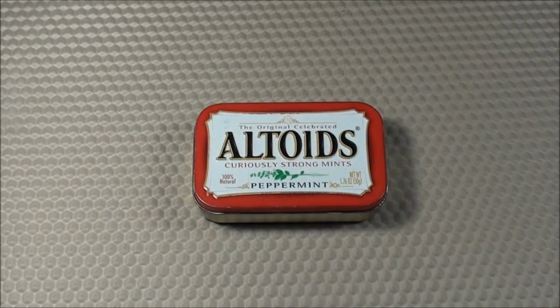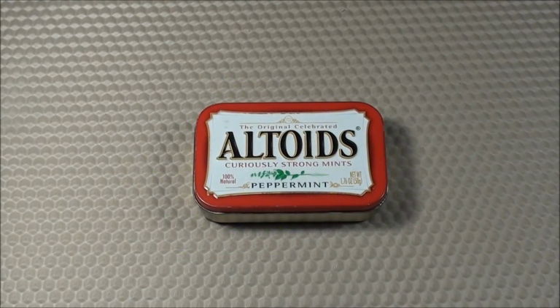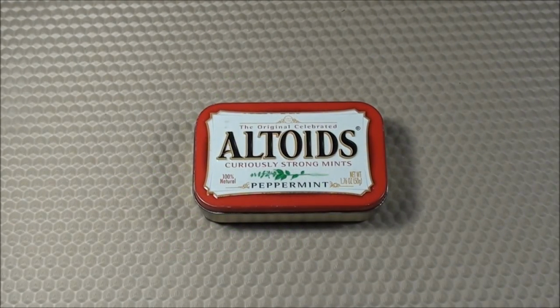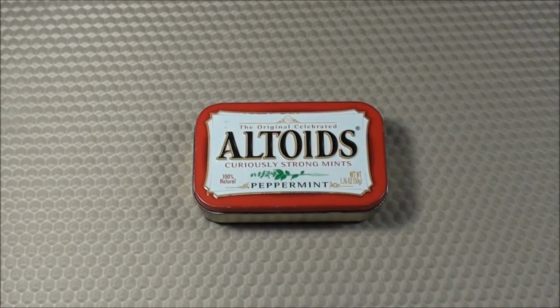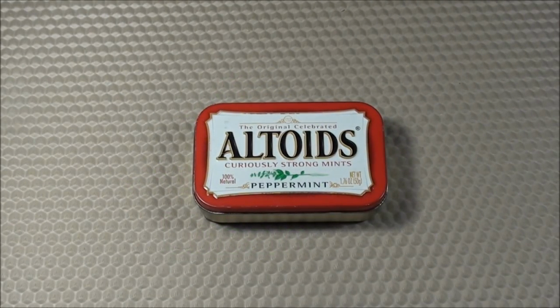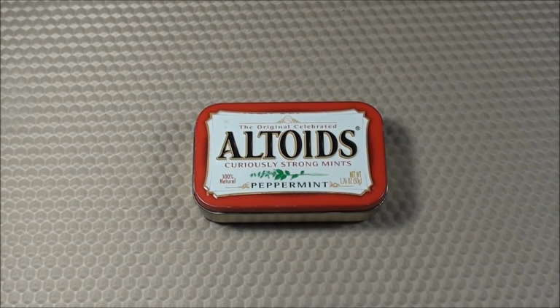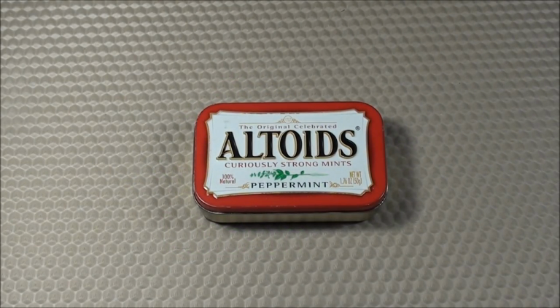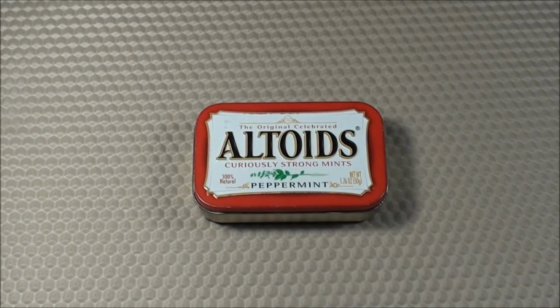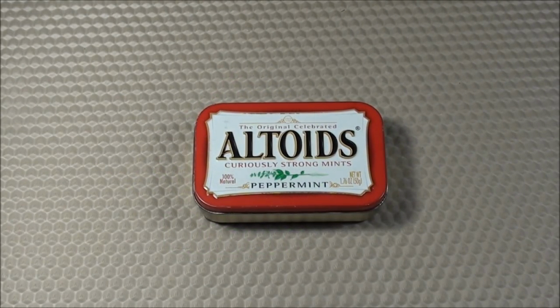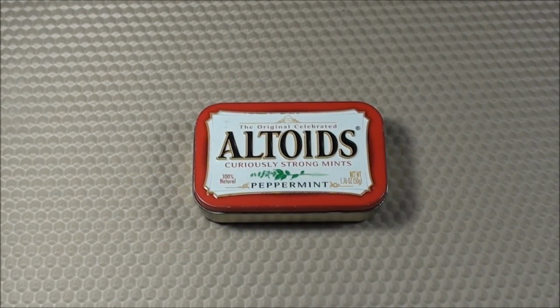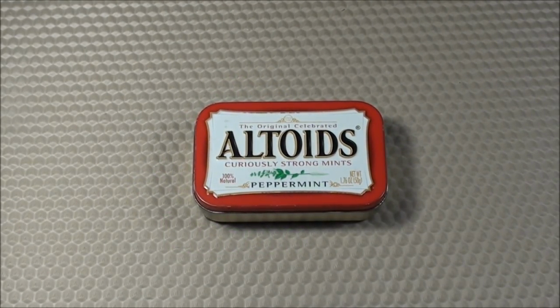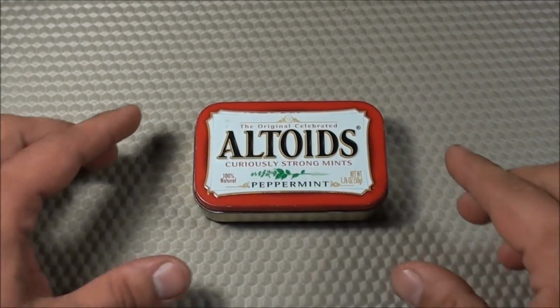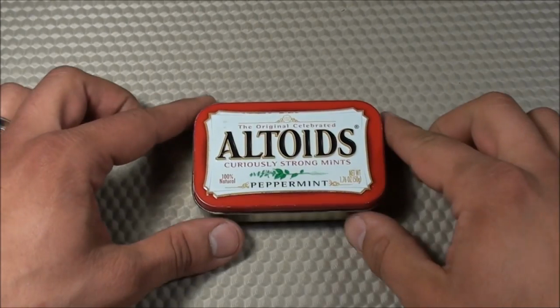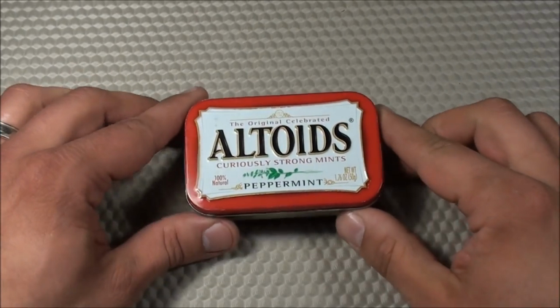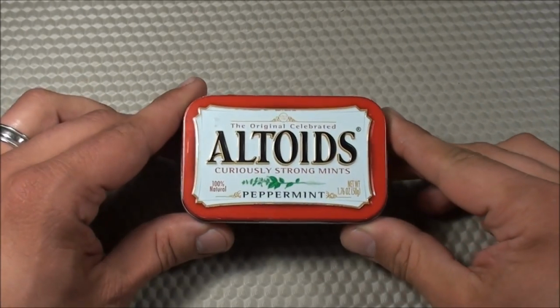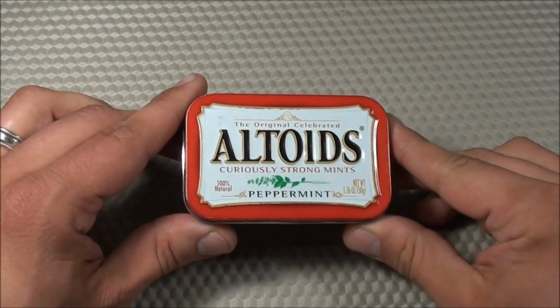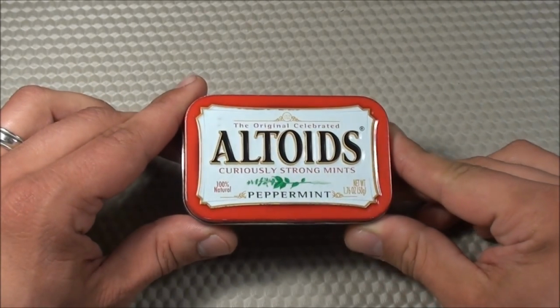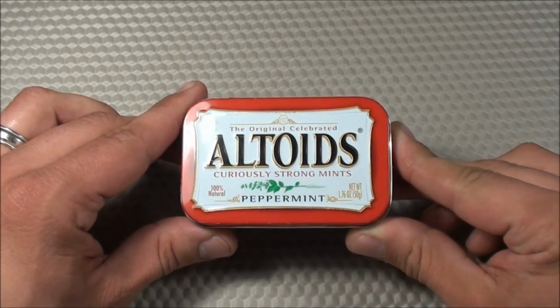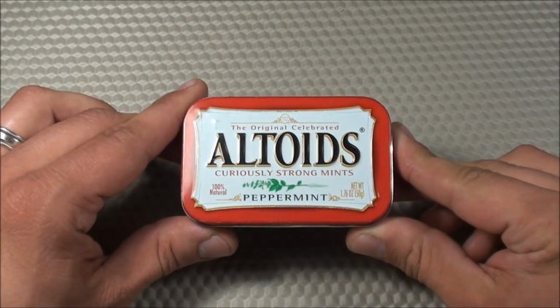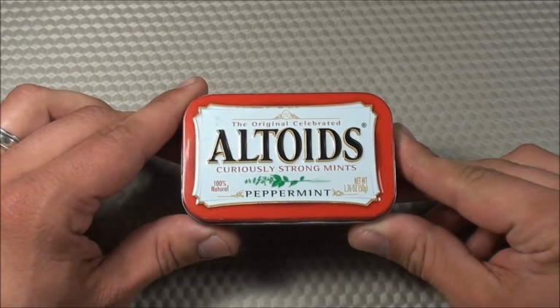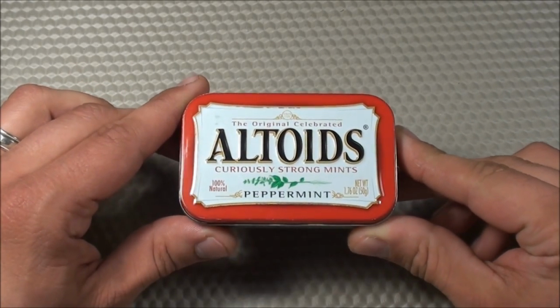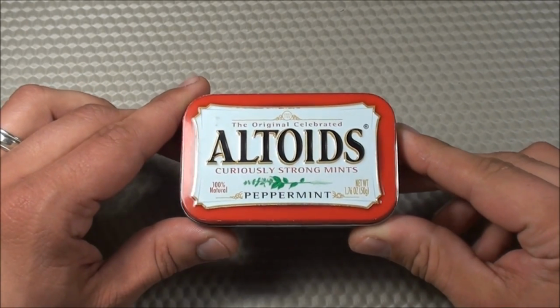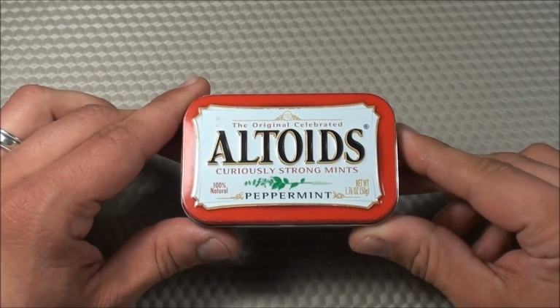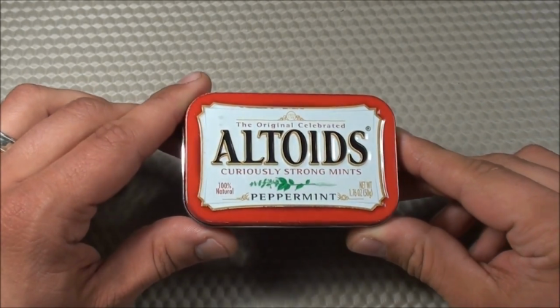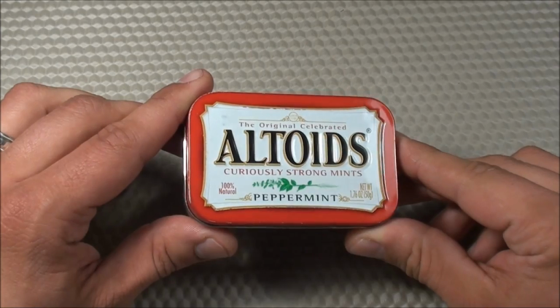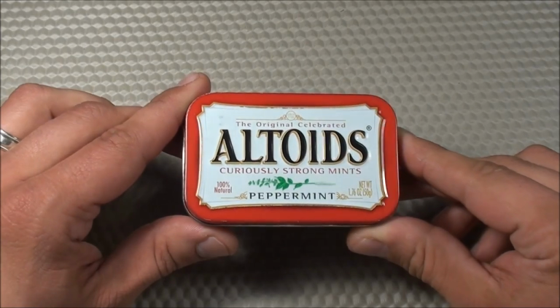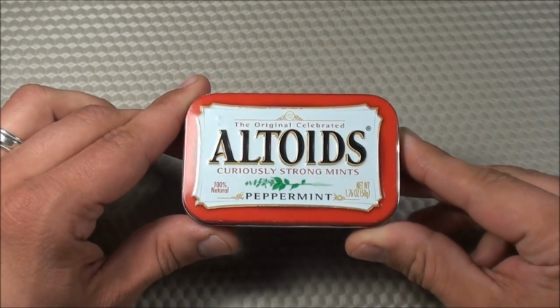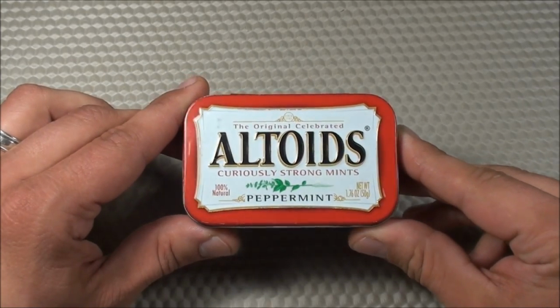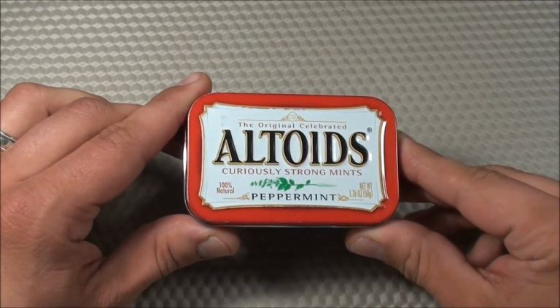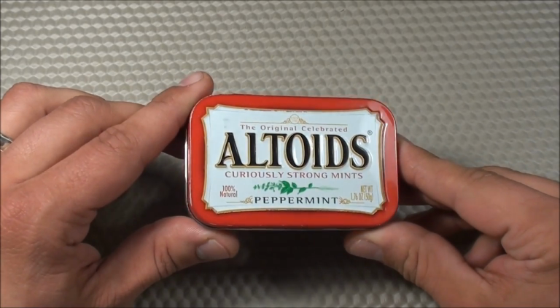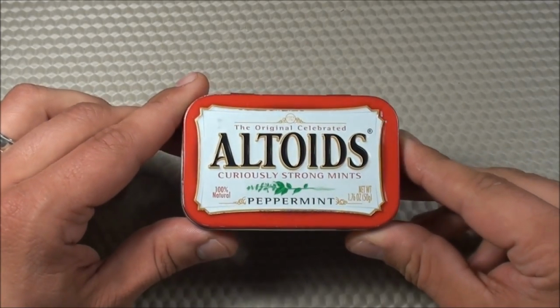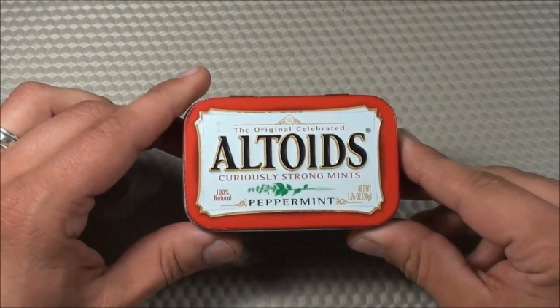The second video I posted on my YouTube channel was of my Urban Altoid Survival Tin. It's been a long time since posting that video and this tin has gone through a lot of different revisions, so I thought it'd be a good time to do an updated video. We'll call this one Urban Altoid Survival Tin version 2.0.